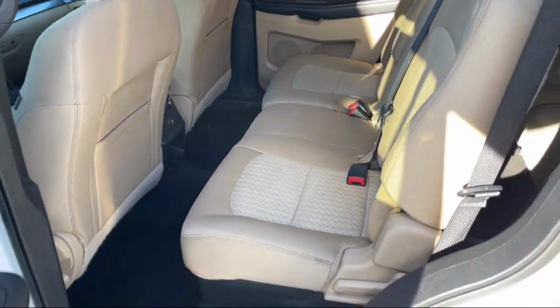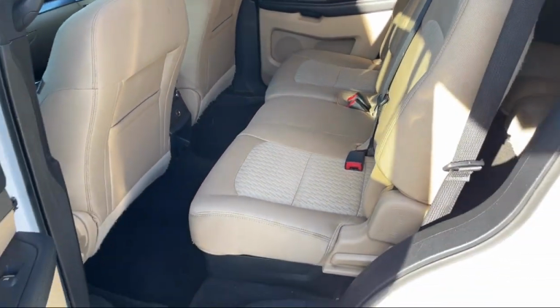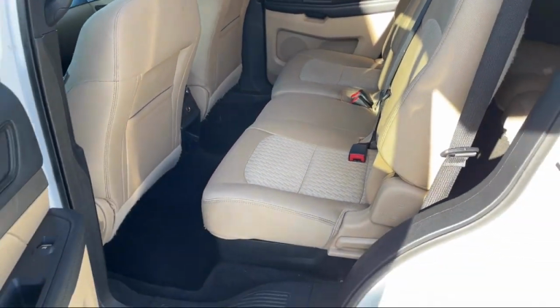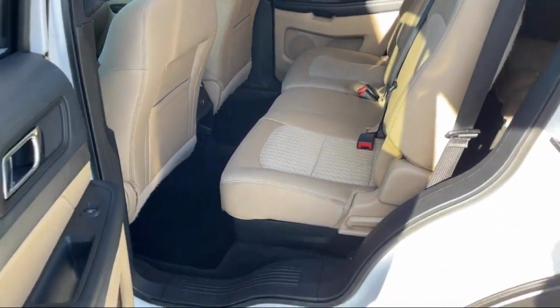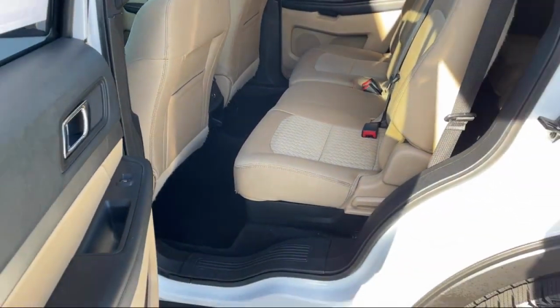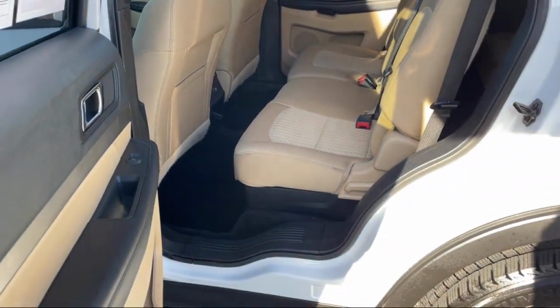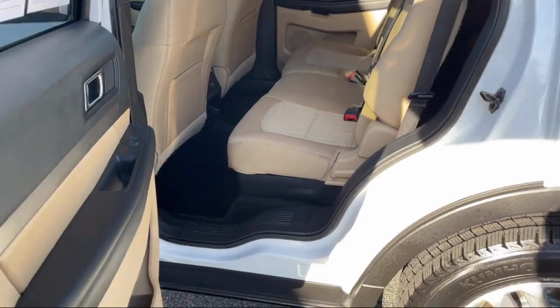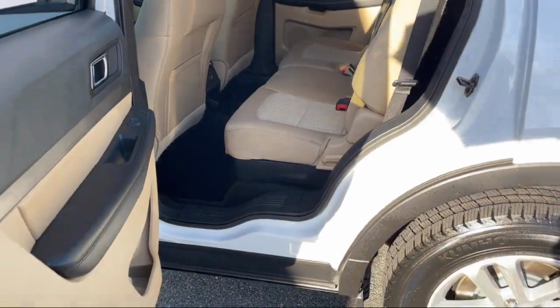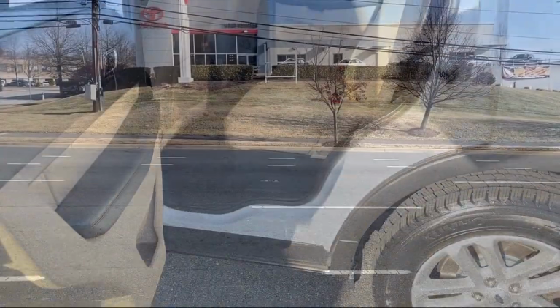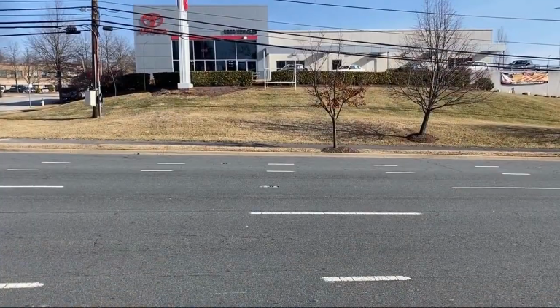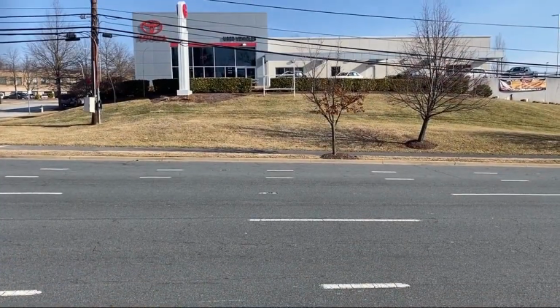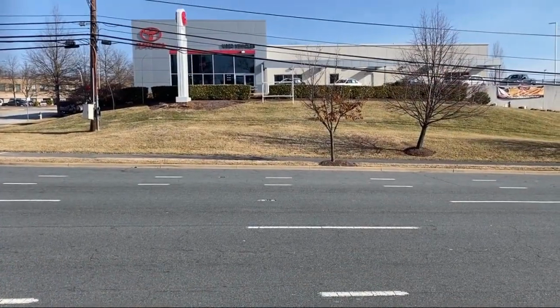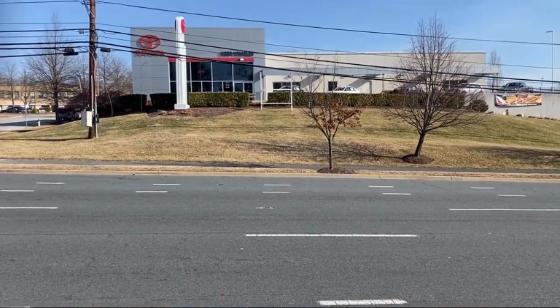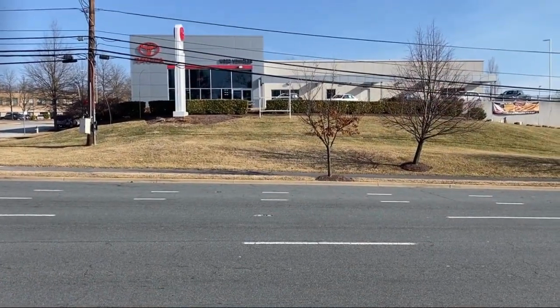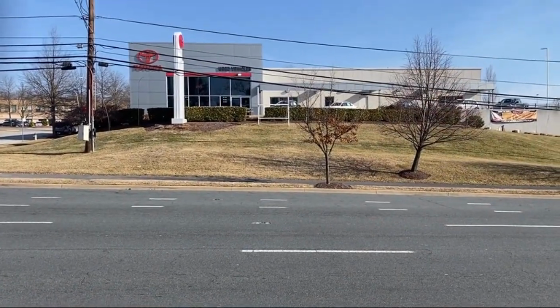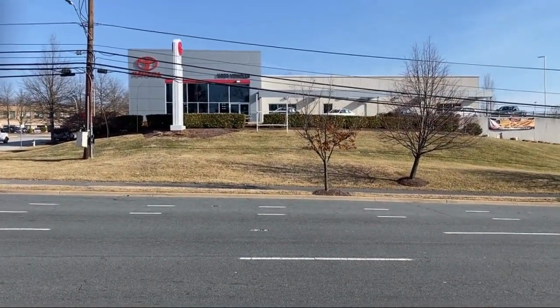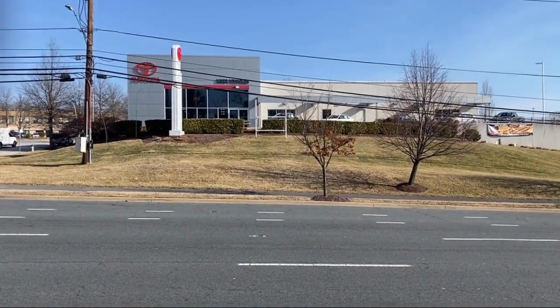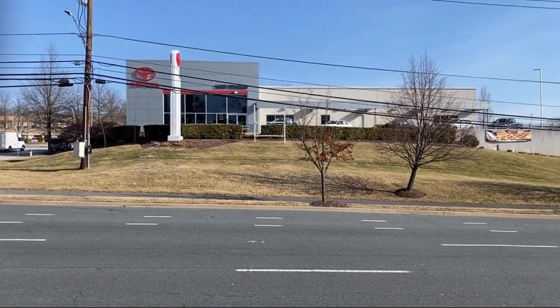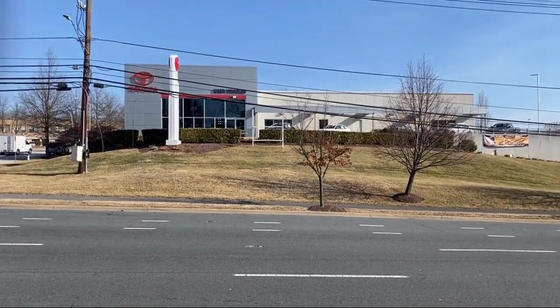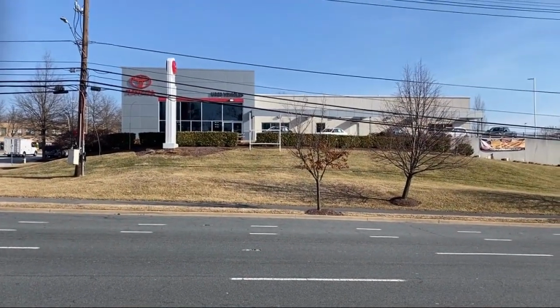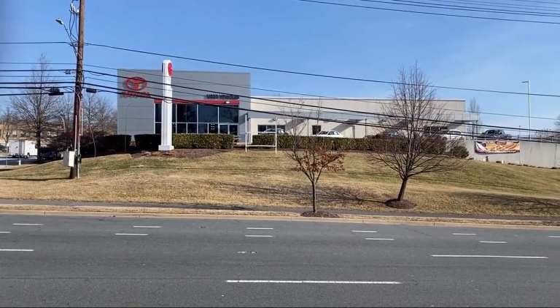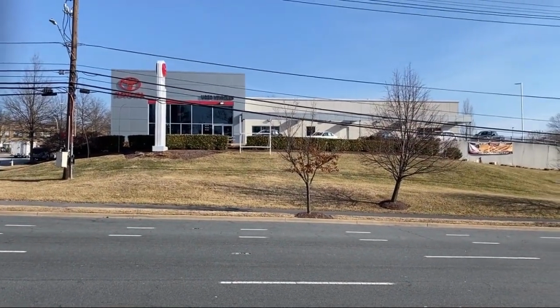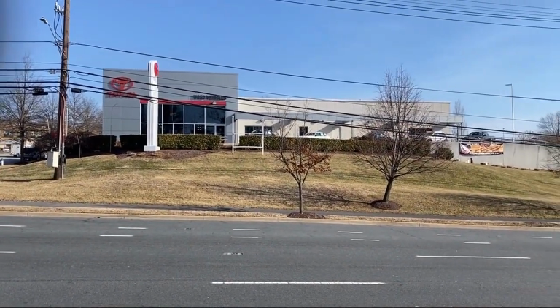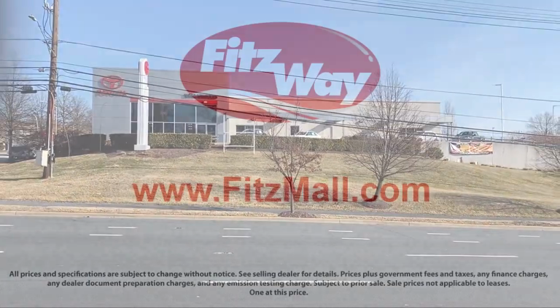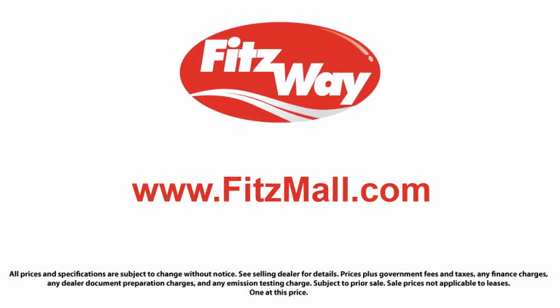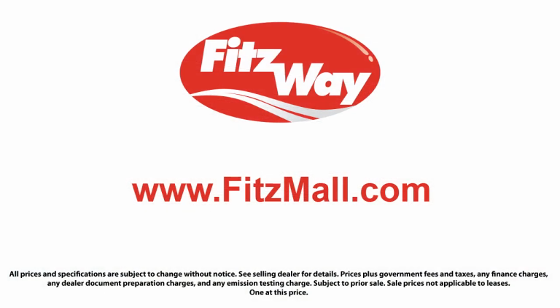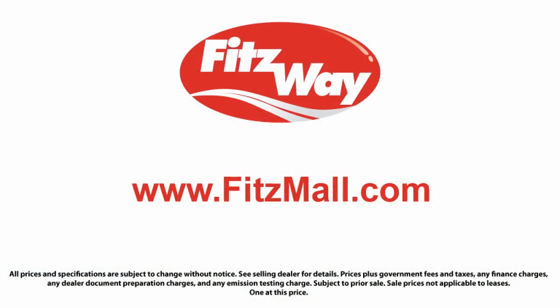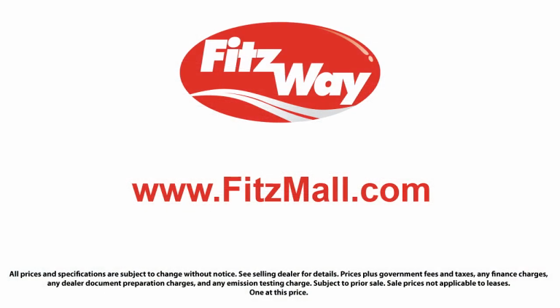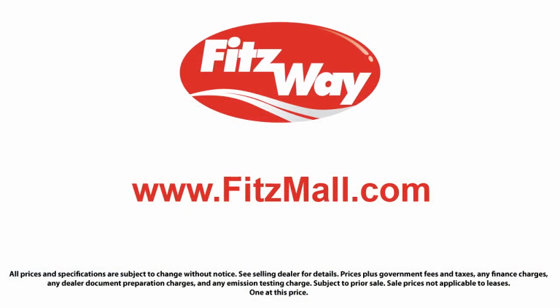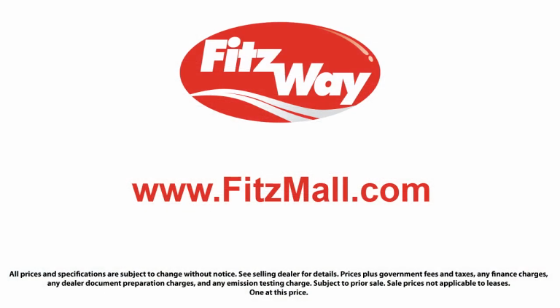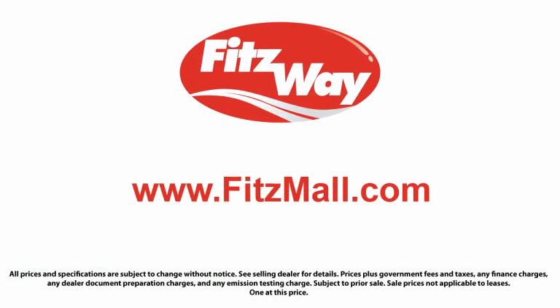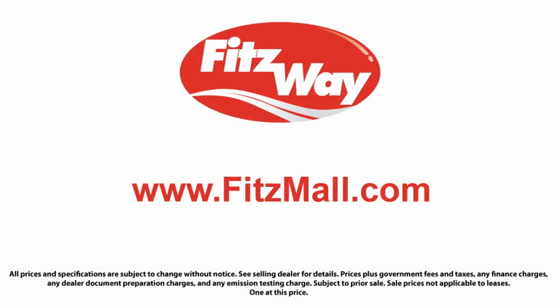Fitzgerald Auto Malls is the first and only auto dealer group in North America to have achieved the ISO certification.